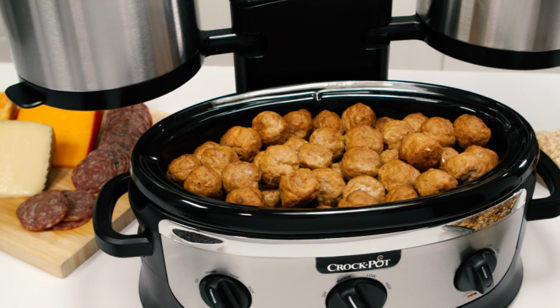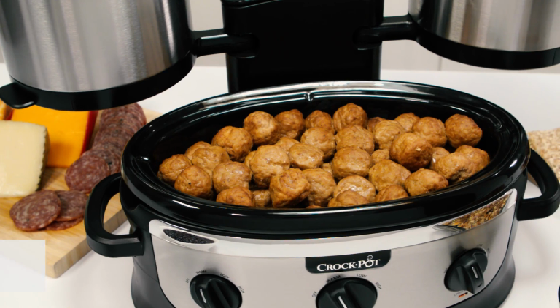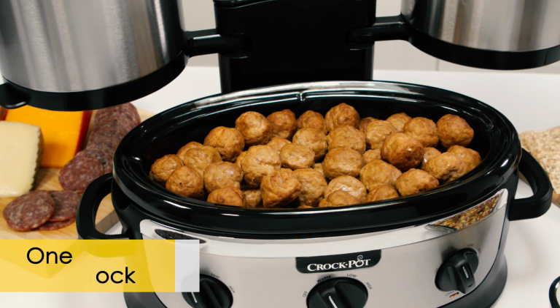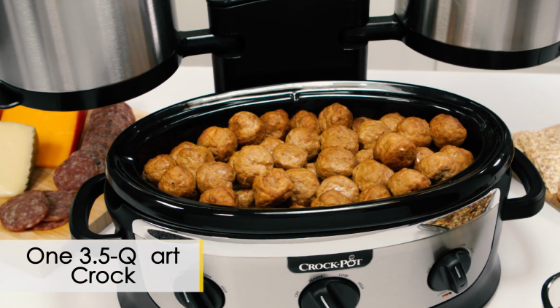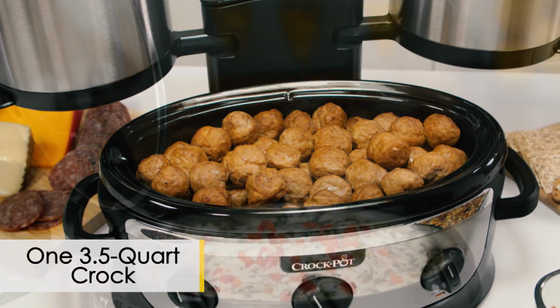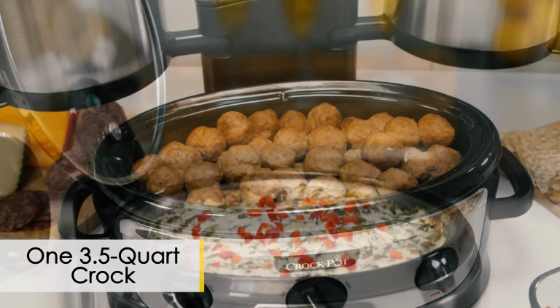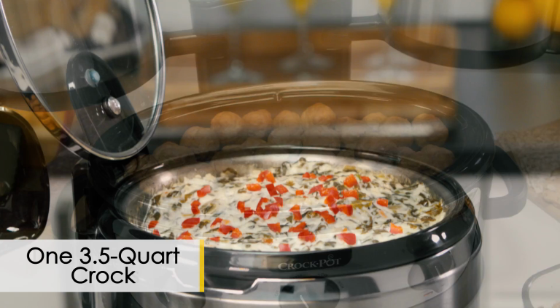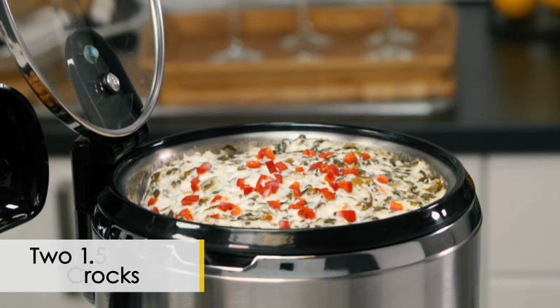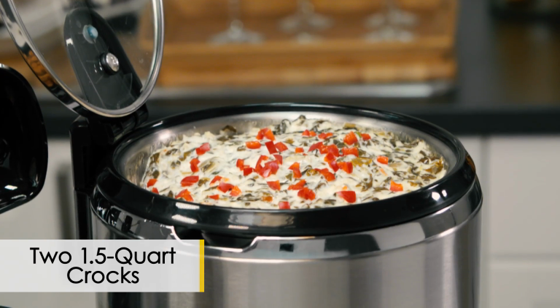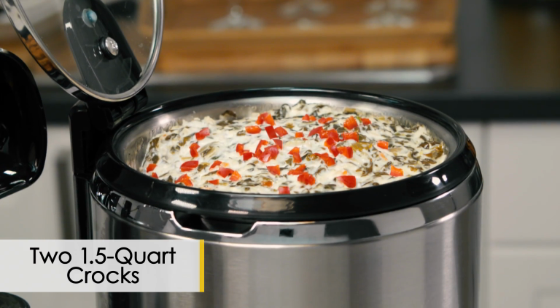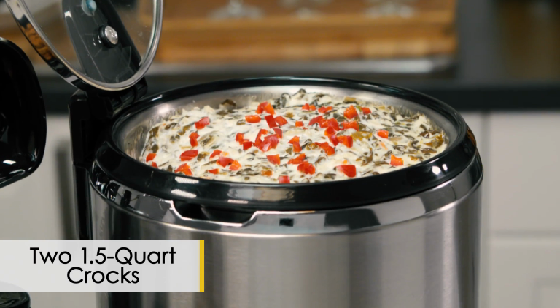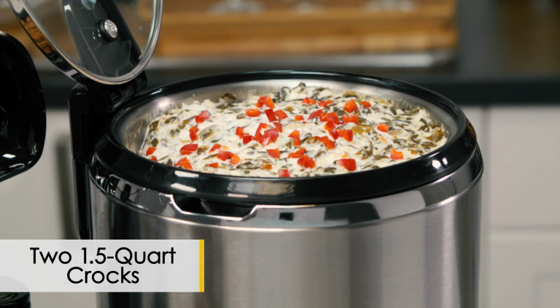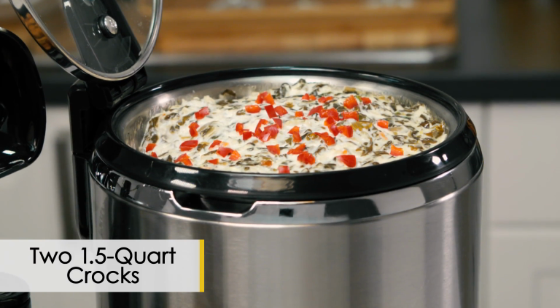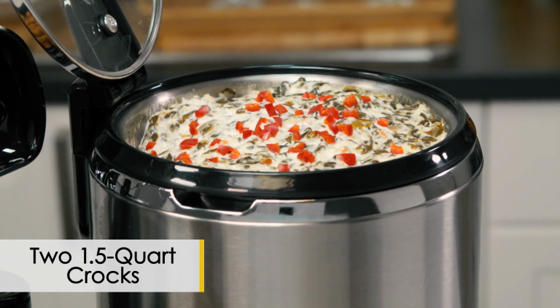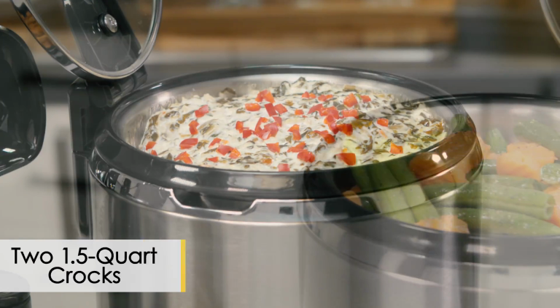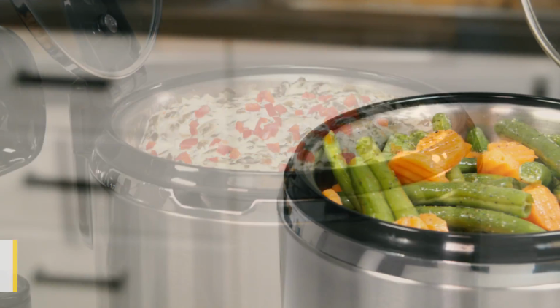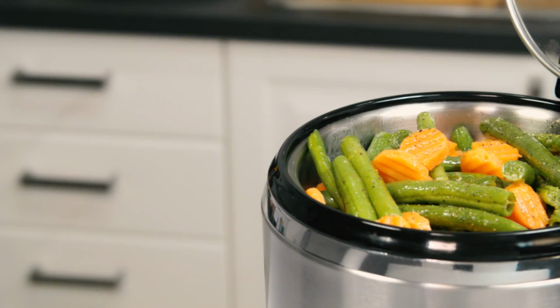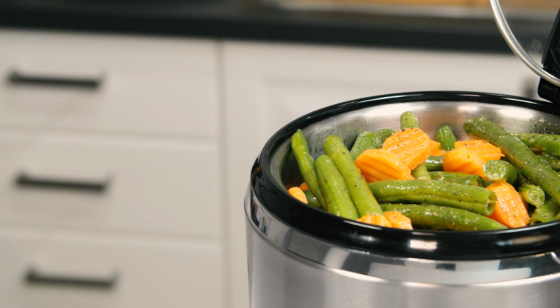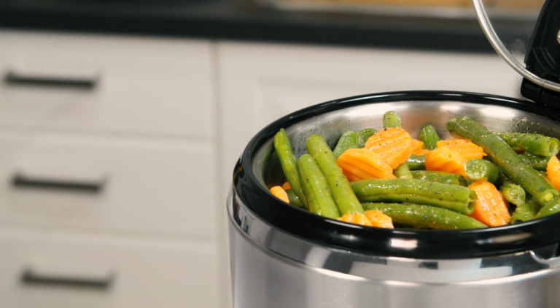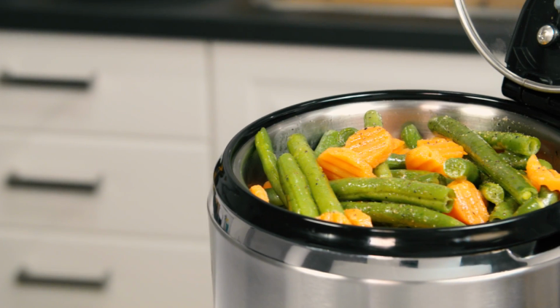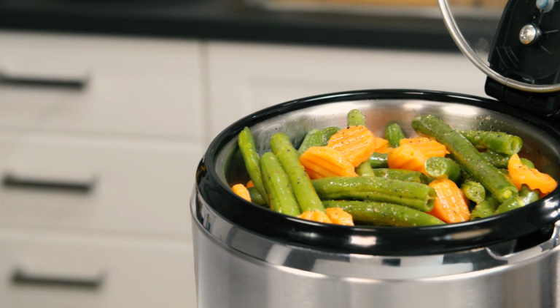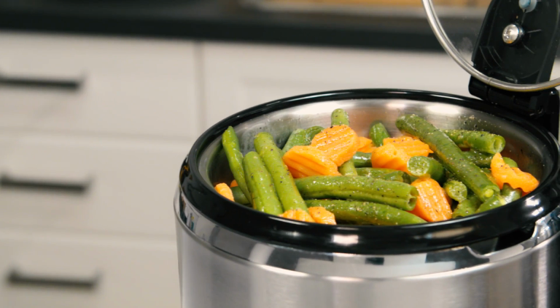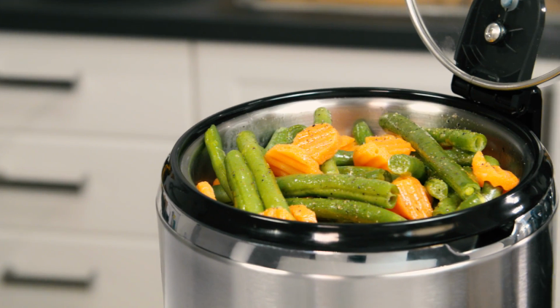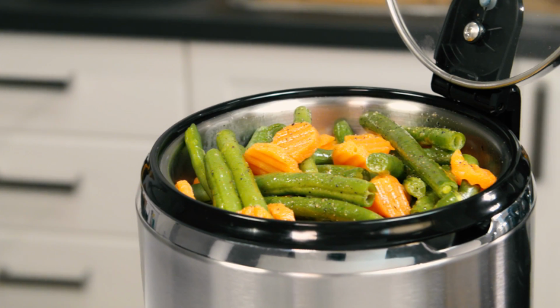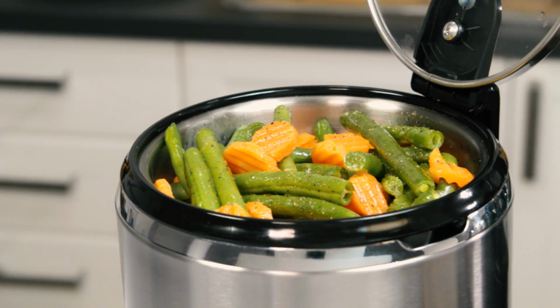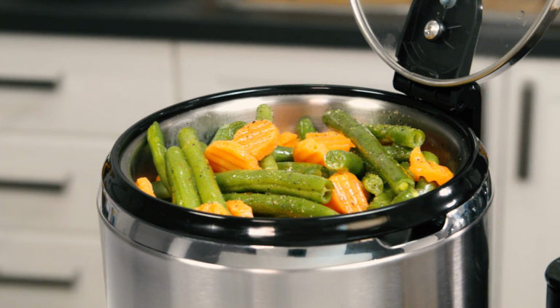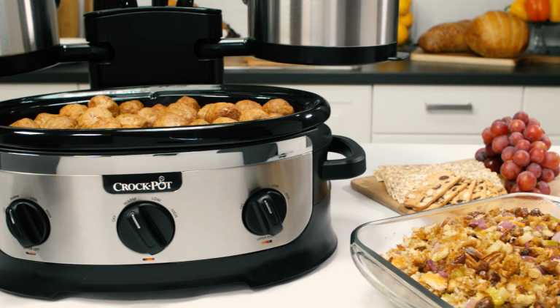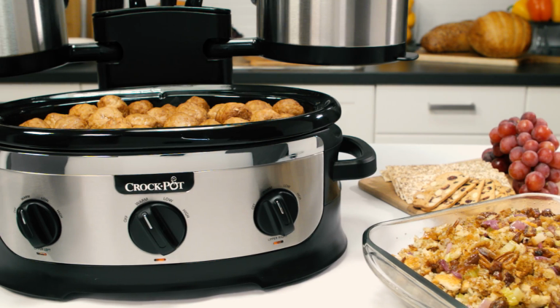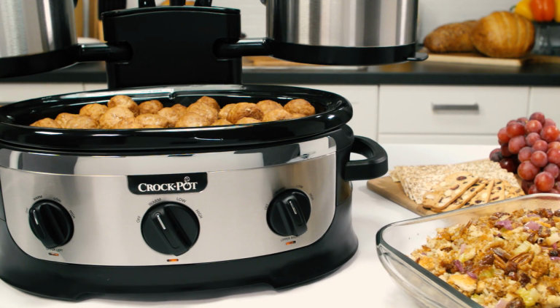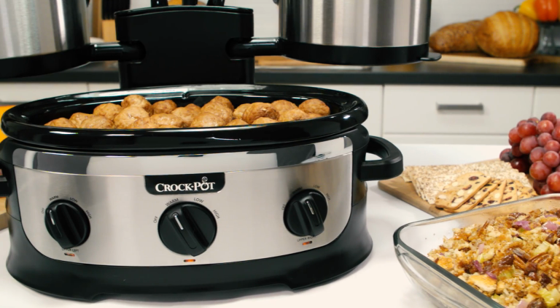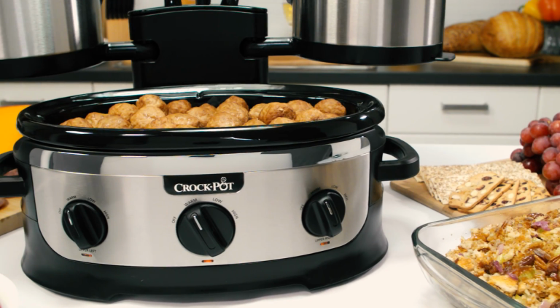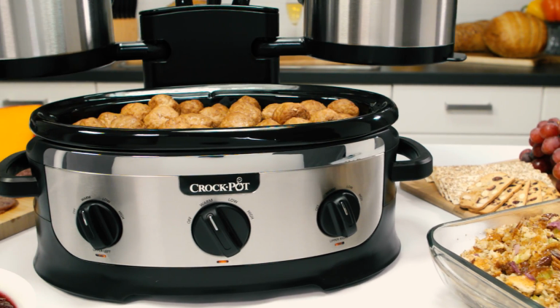With one 3.5-quart-sized croc and two smaller 1.5-quart-sized crocs, the options are endless for any combination of entrees, appetizers, and sides.